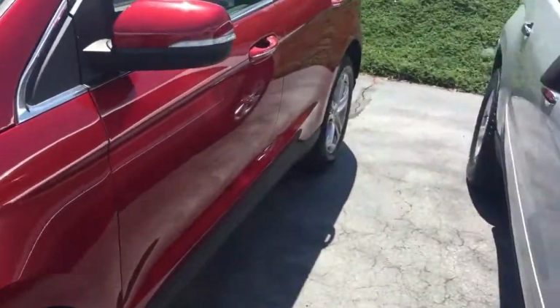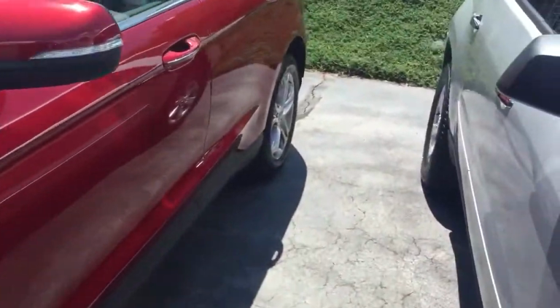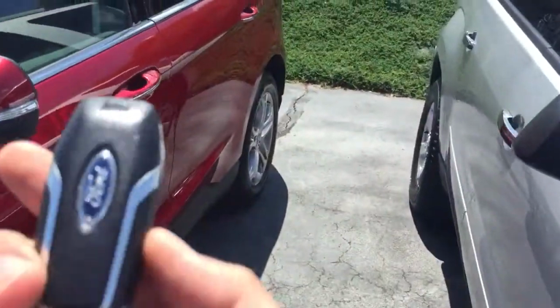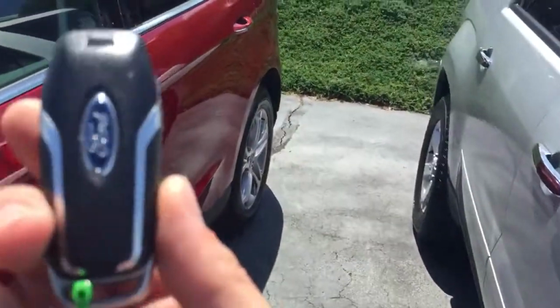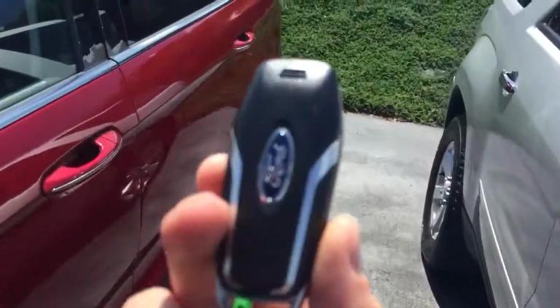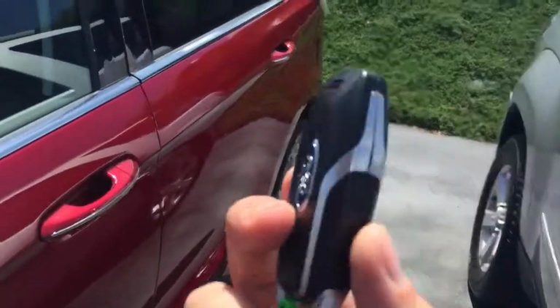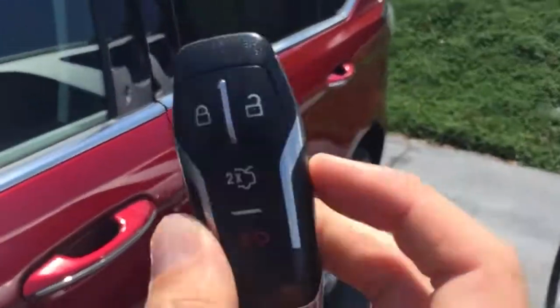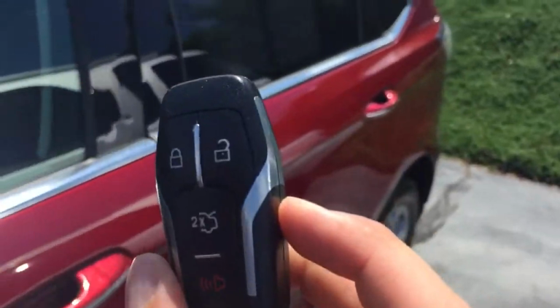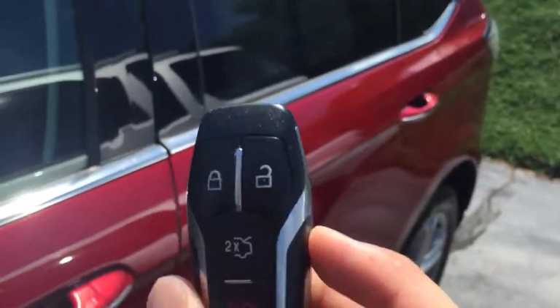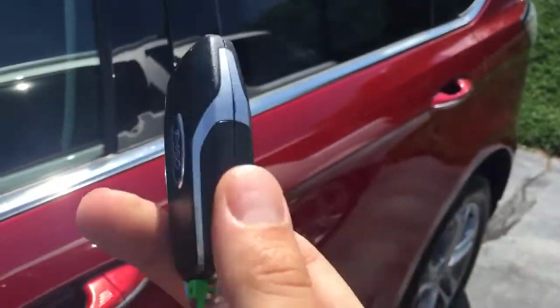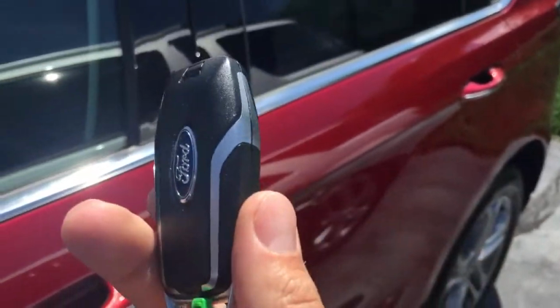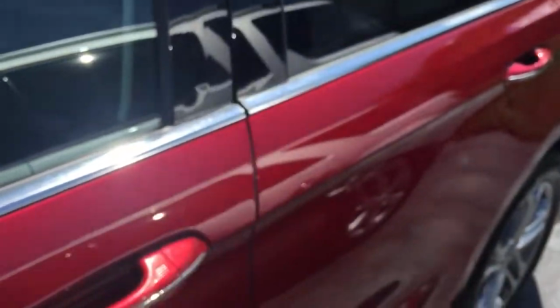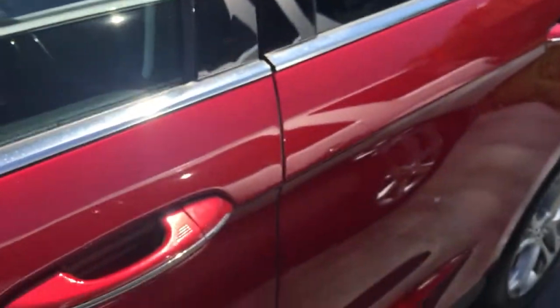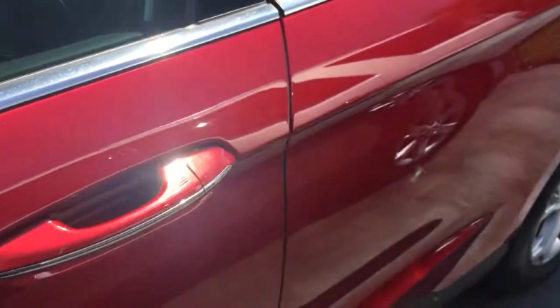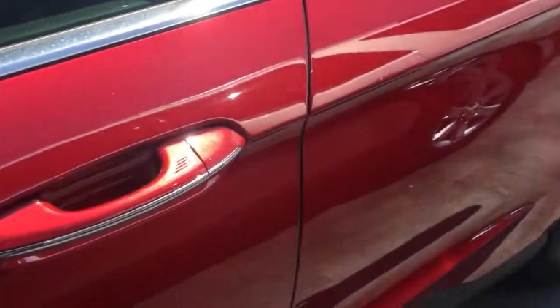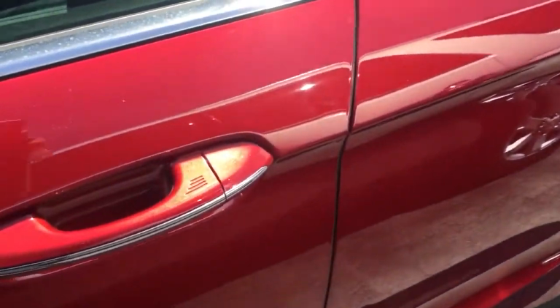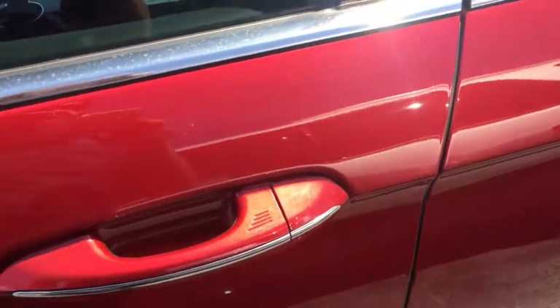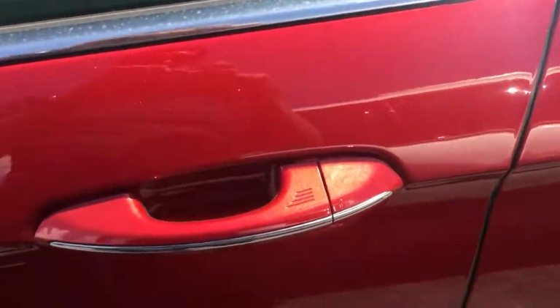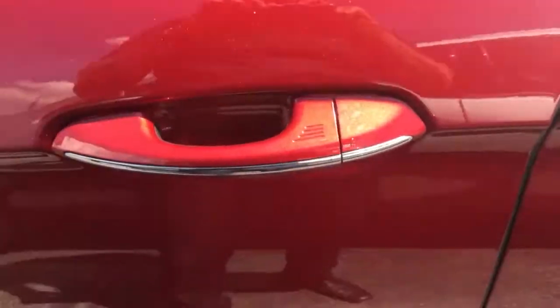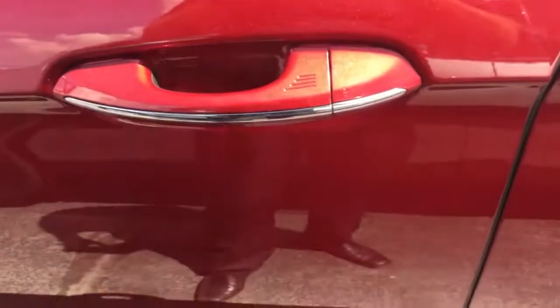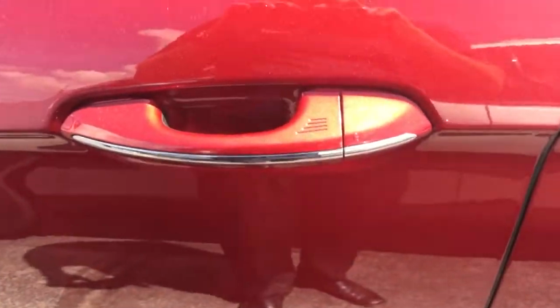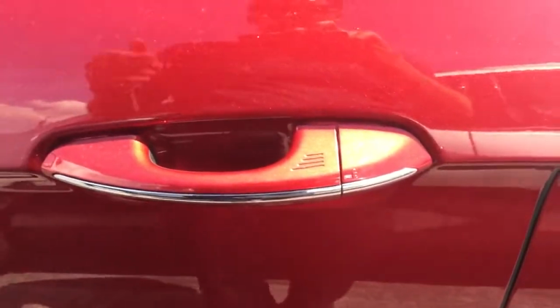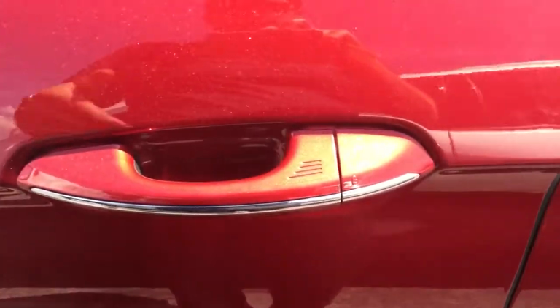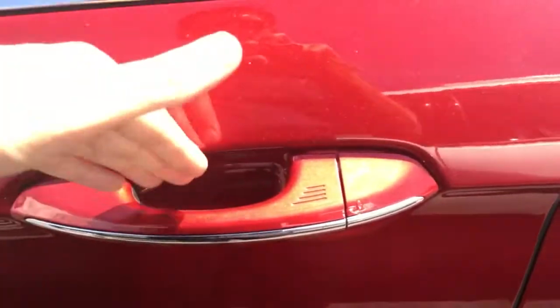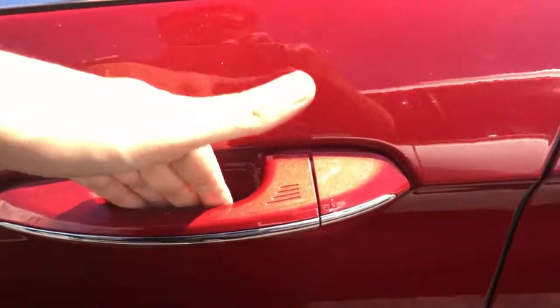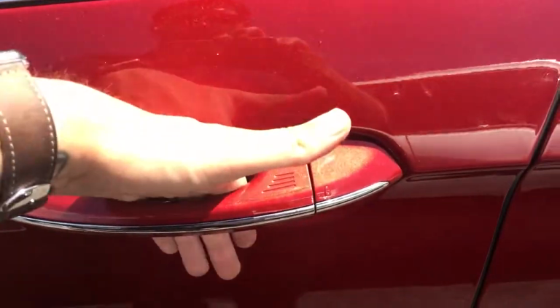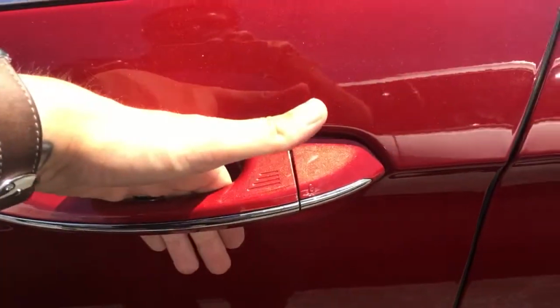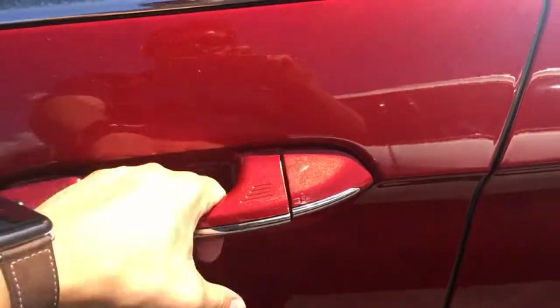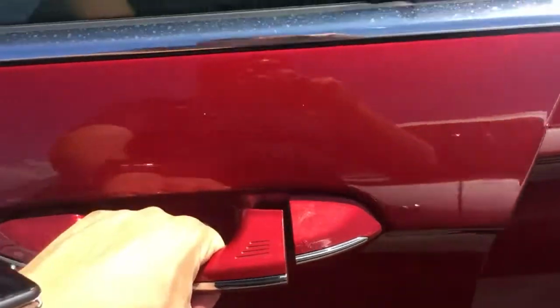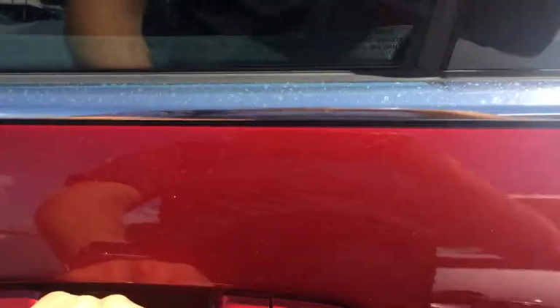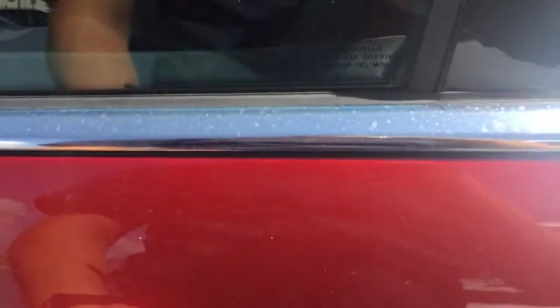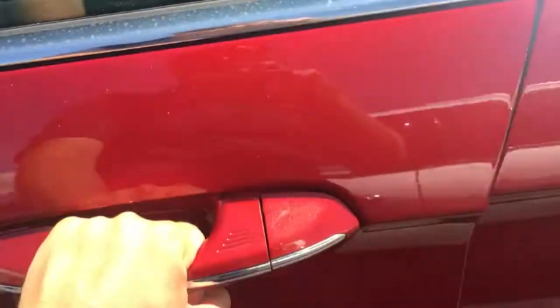So on this car you have a smart key. It looks just like this, a little fob there. All you have to do to enter the vehicle is come right up to it and put your hand right behind there and it unlocks the car.